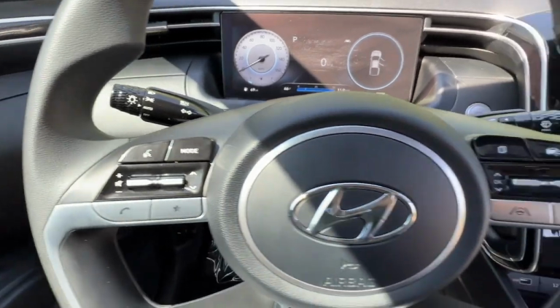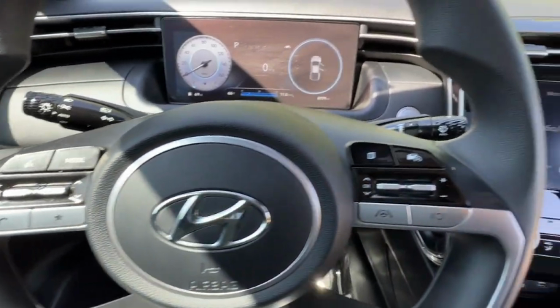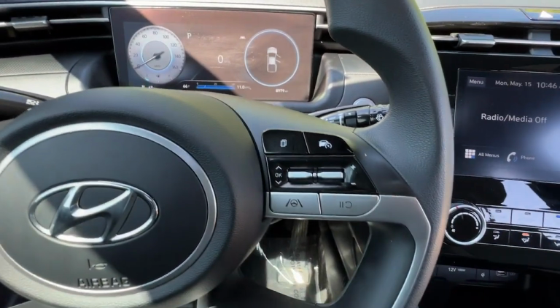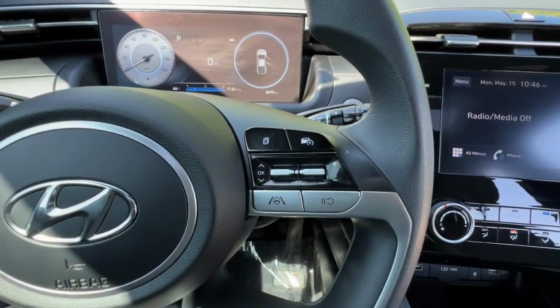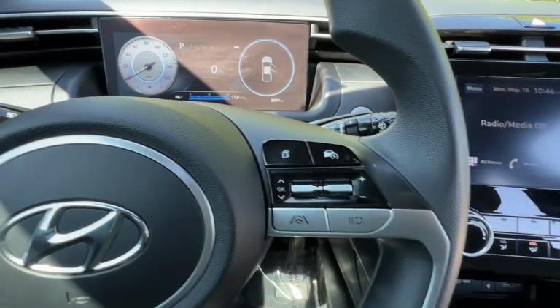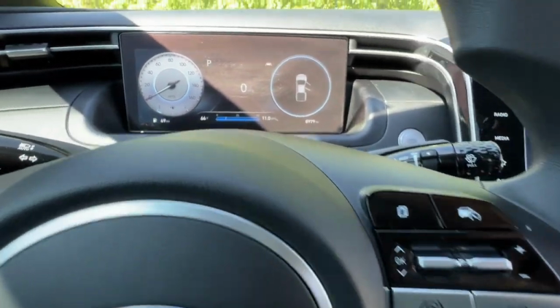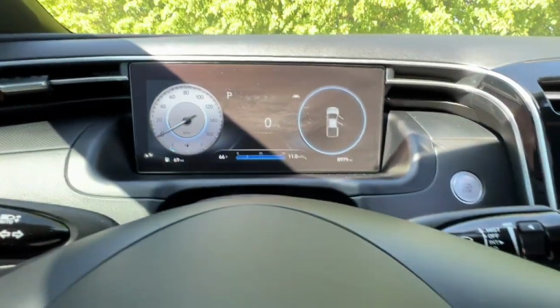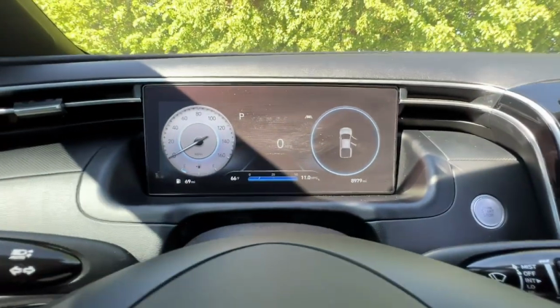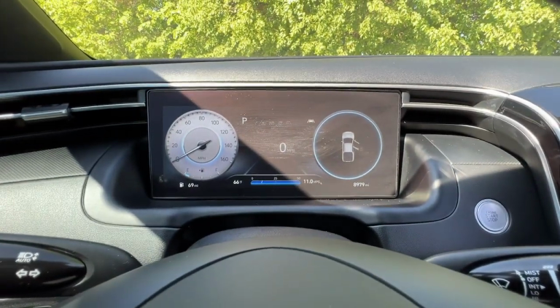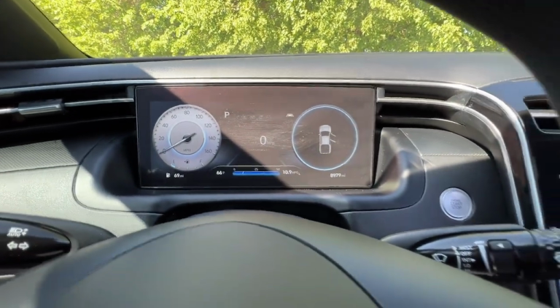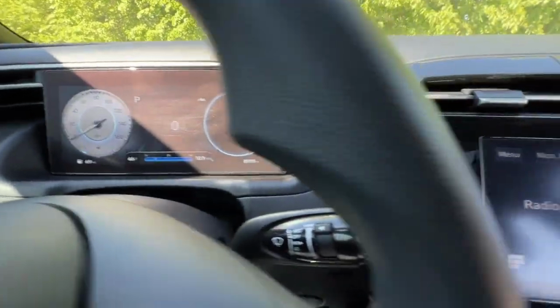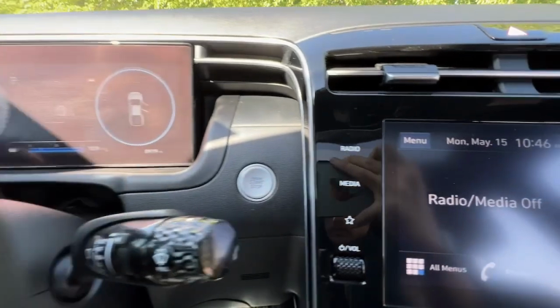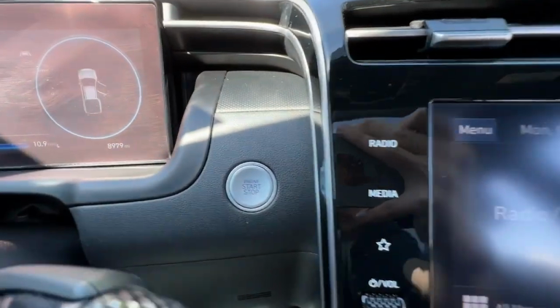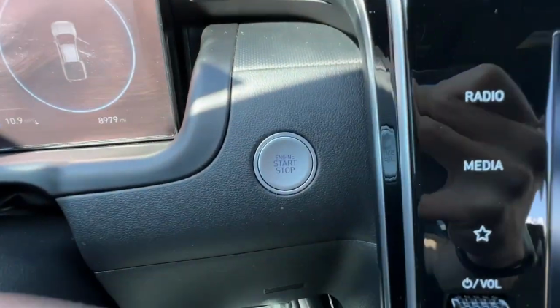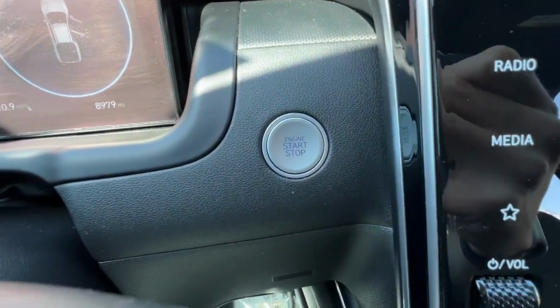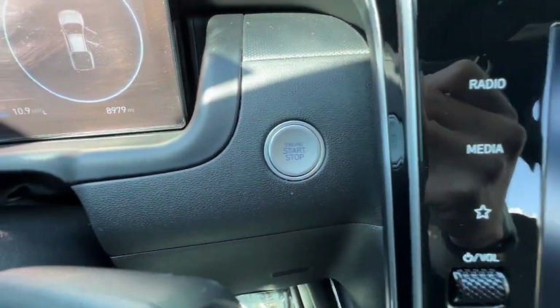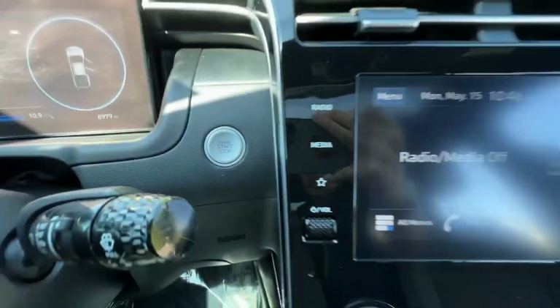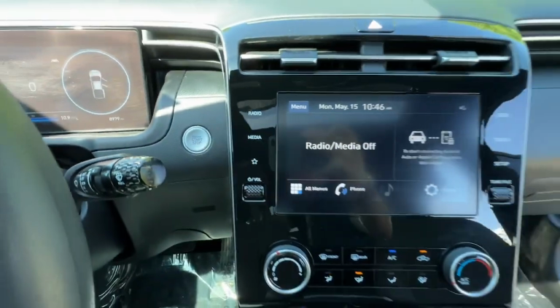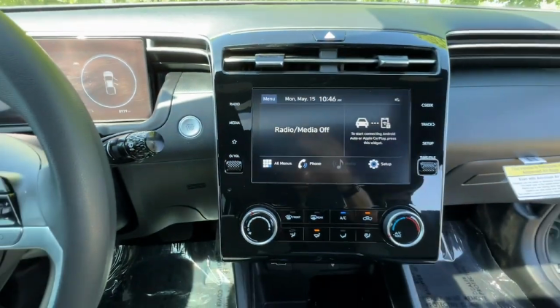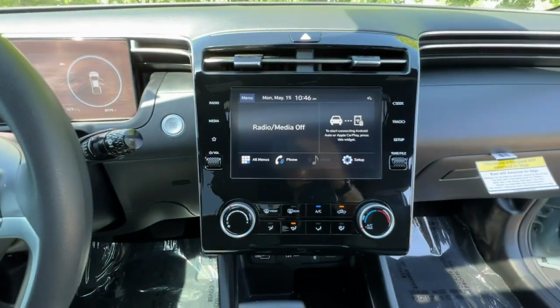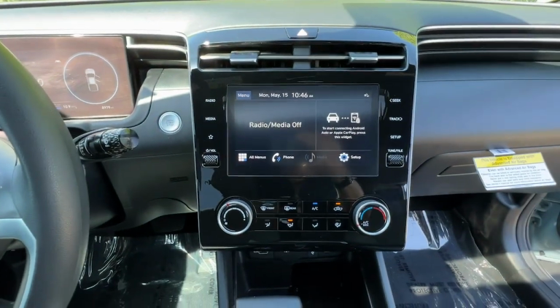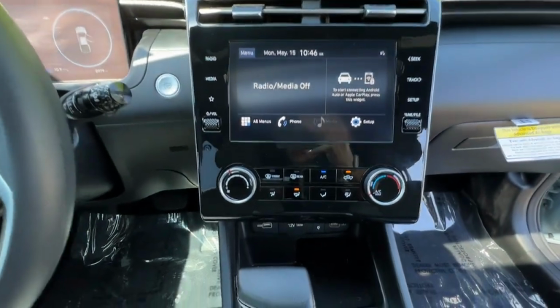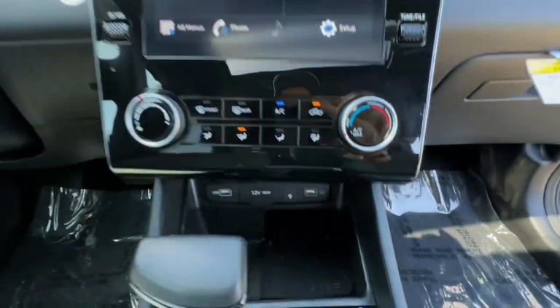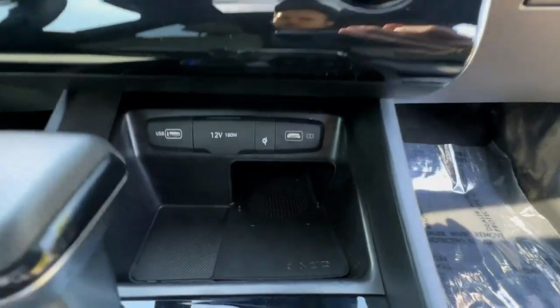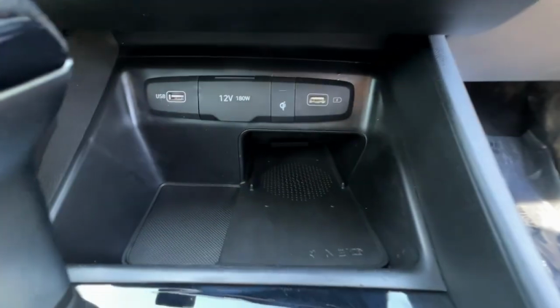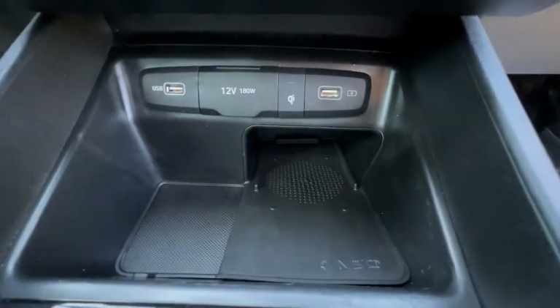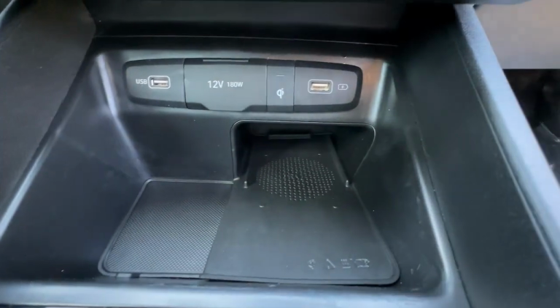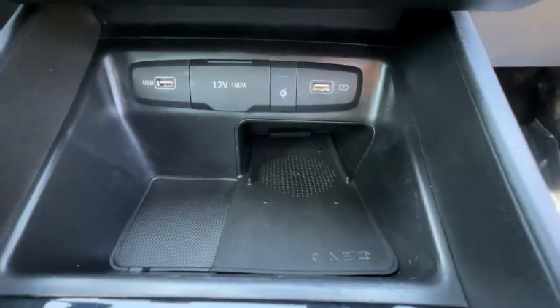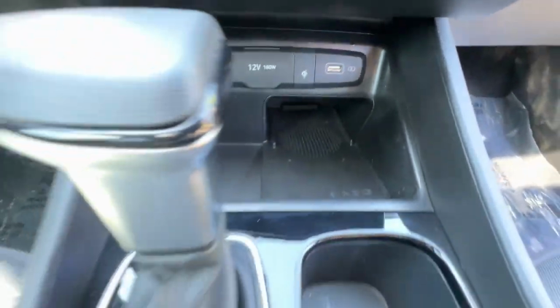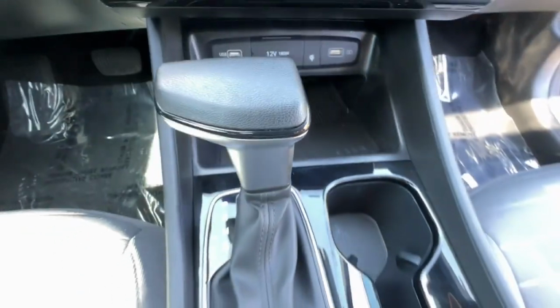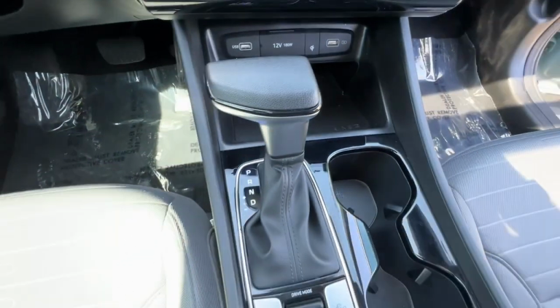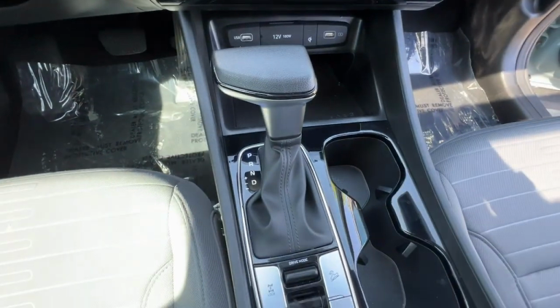Versatility blends beautifully with sophisticated comfort in this remarkable Santa Cruz. See for yourself when you take it out for a test drive. Our professional staff looks forward to giving you excellent service. We'll see you next time.